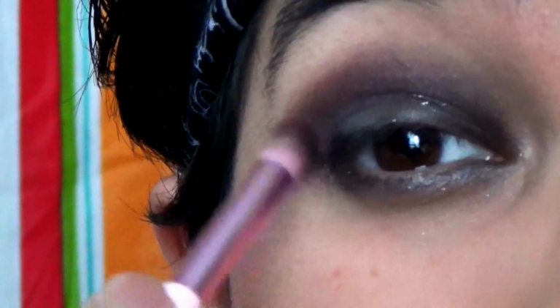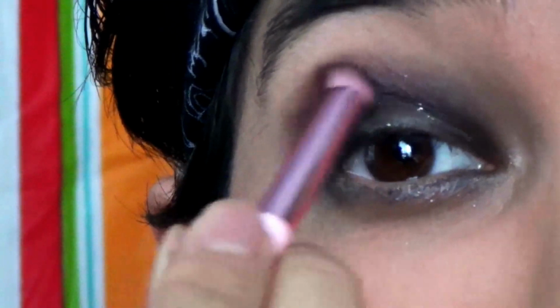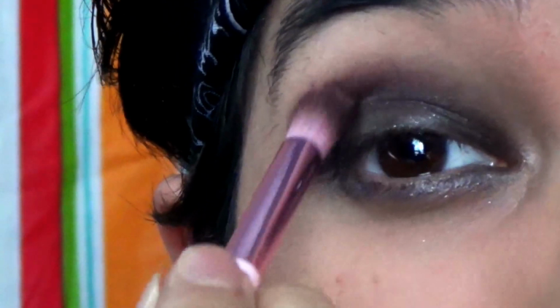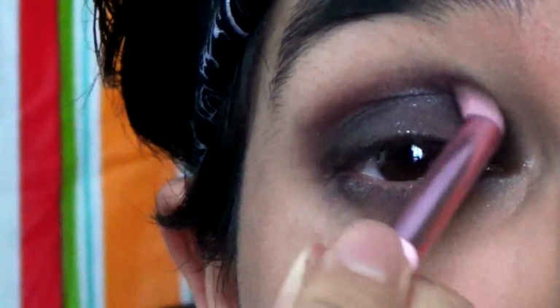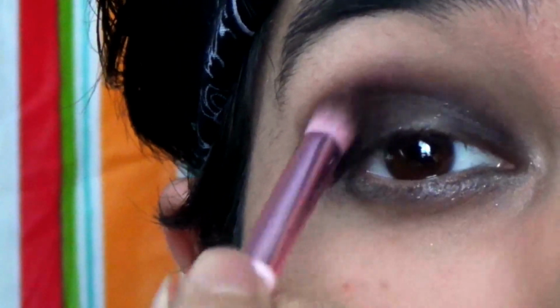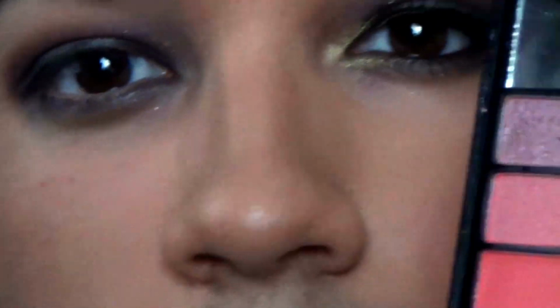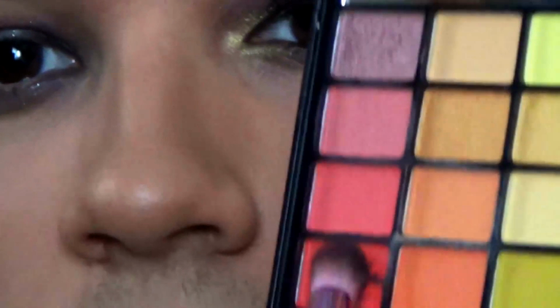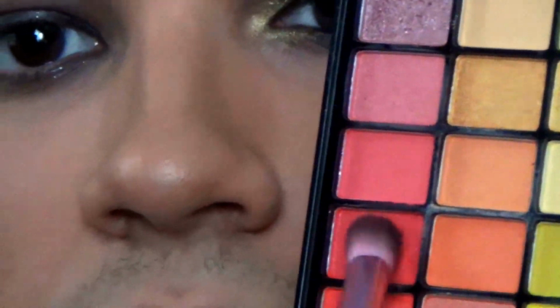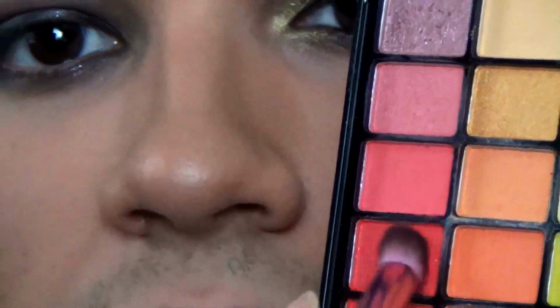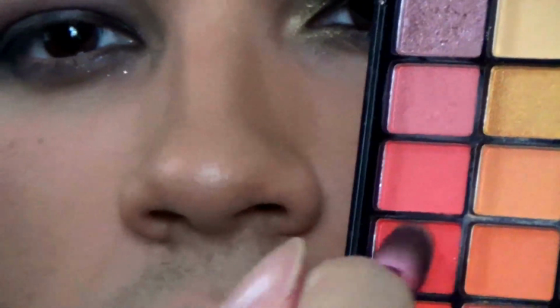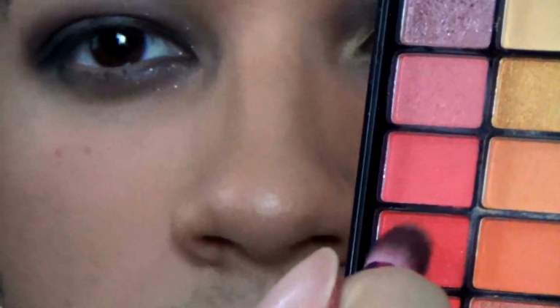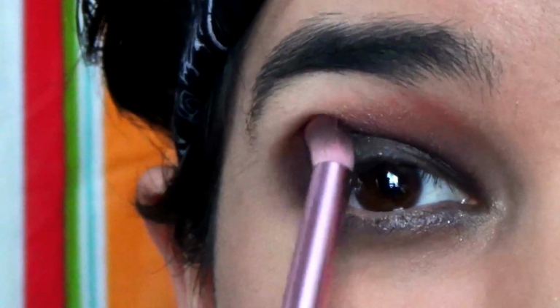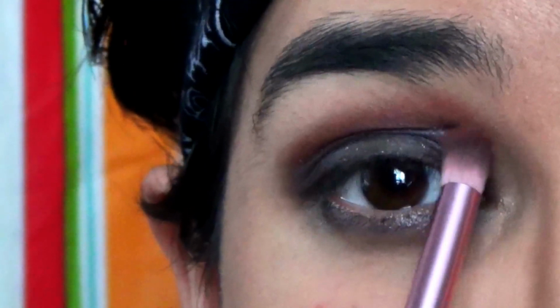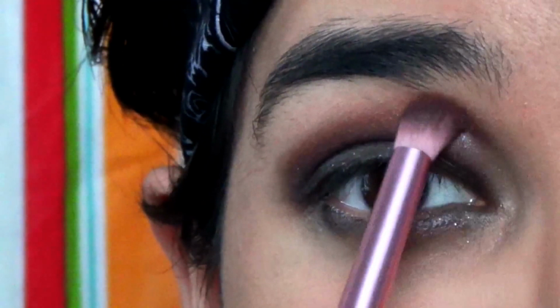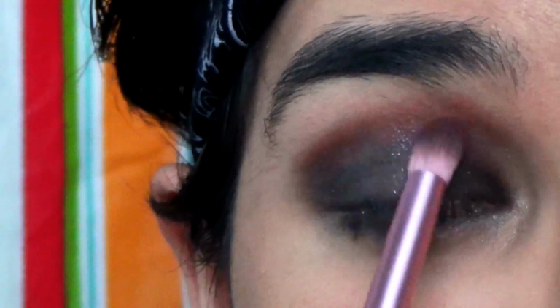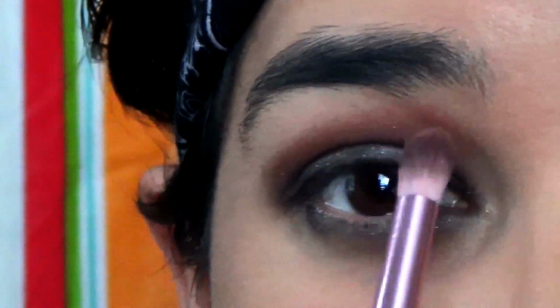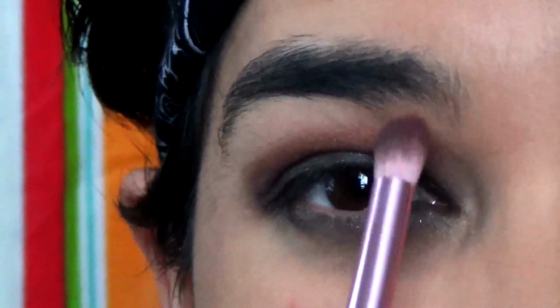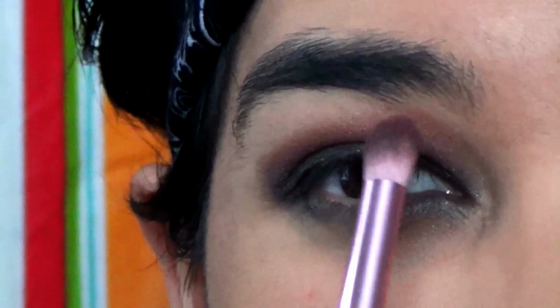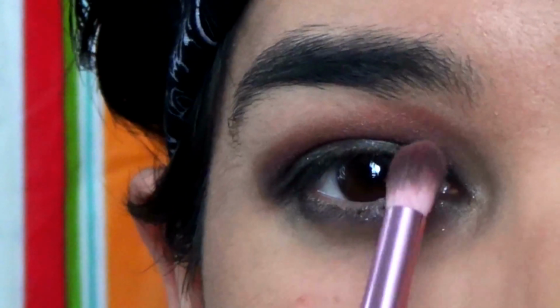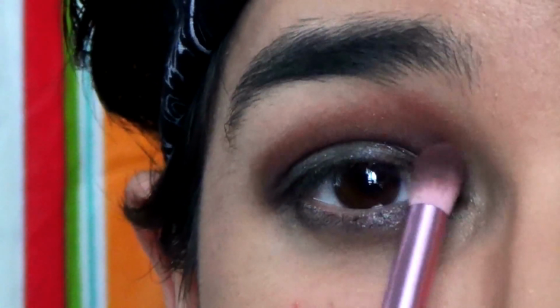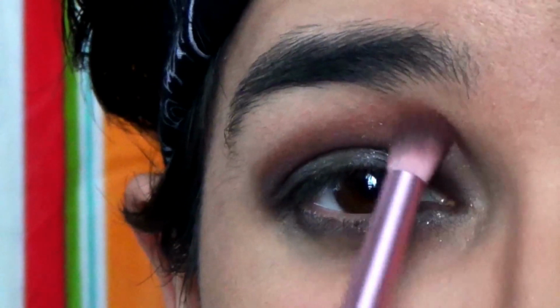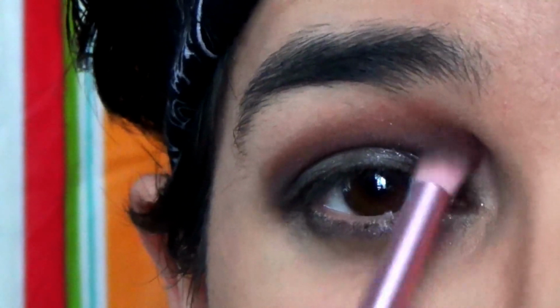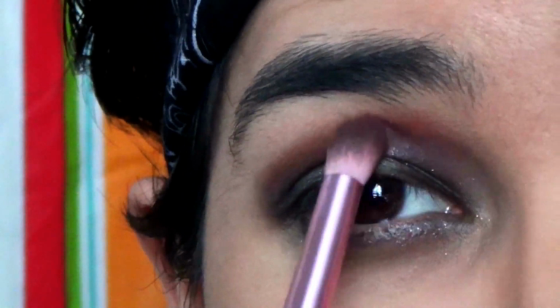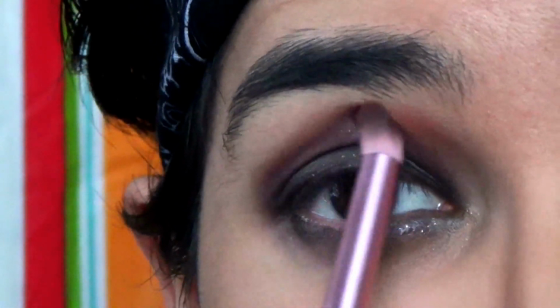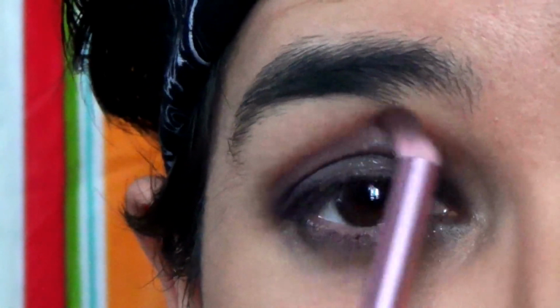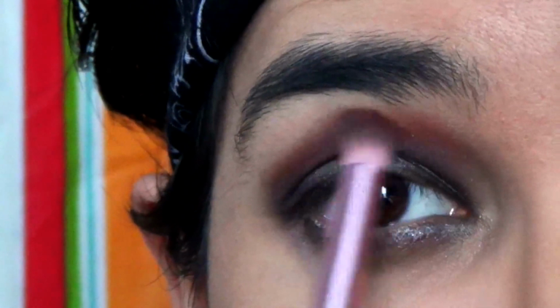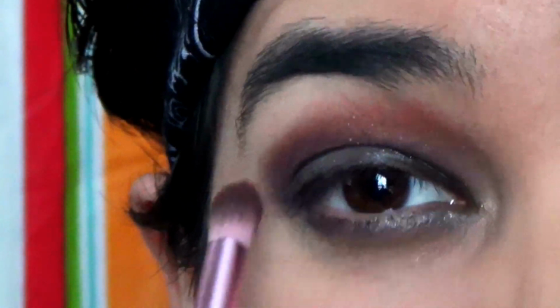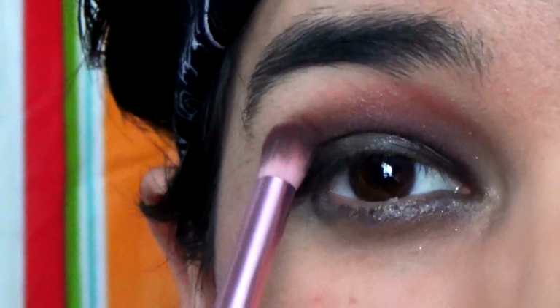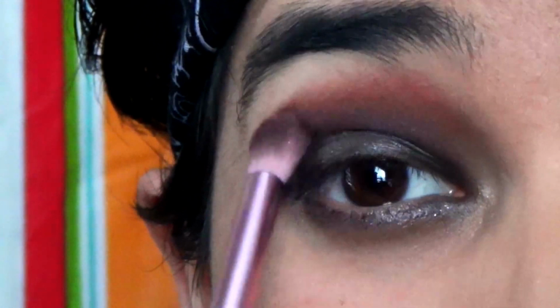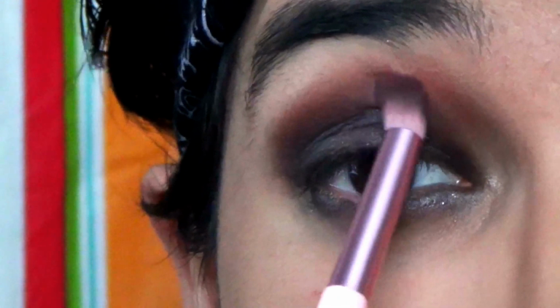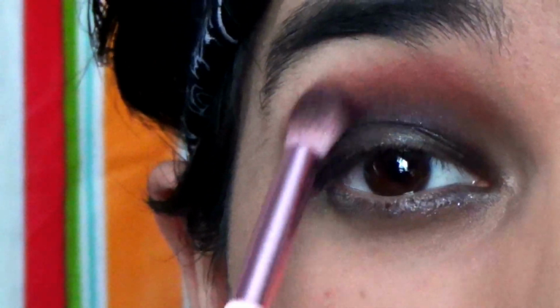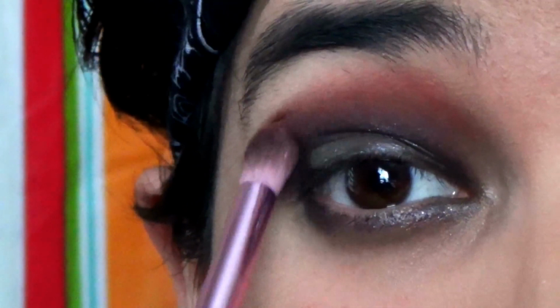It's going to fade out into a reddish-brown color. Adding a little bit more of this red and bringing the color slightly up to the brow area — does that make sense? I hope that made sense.